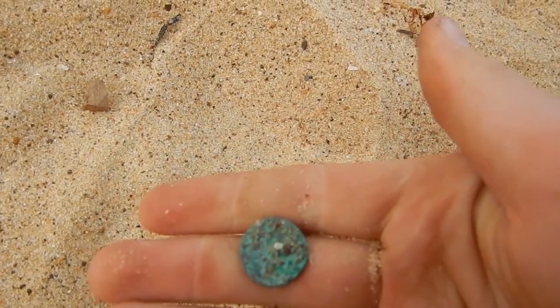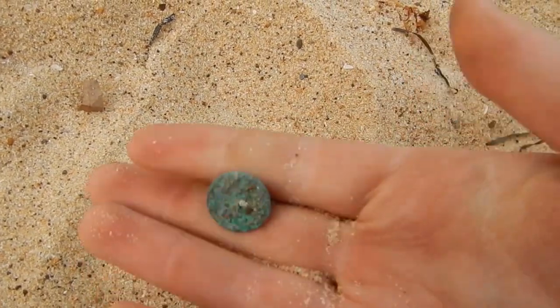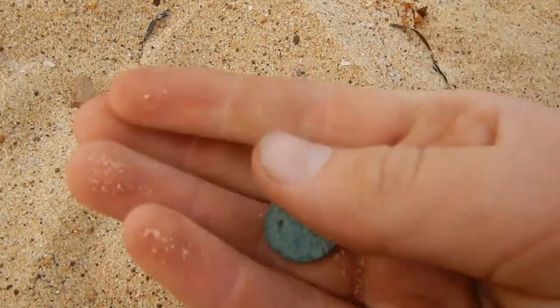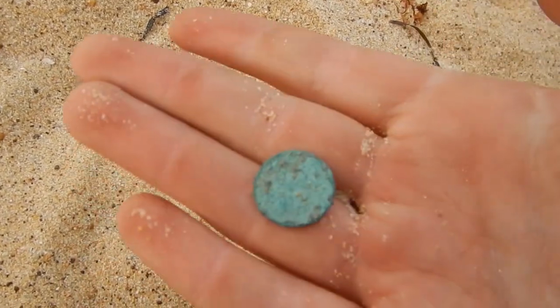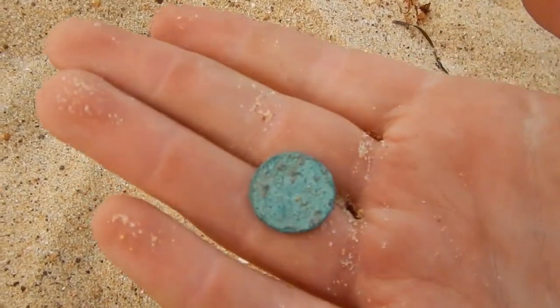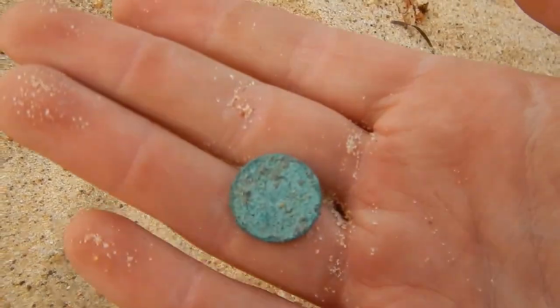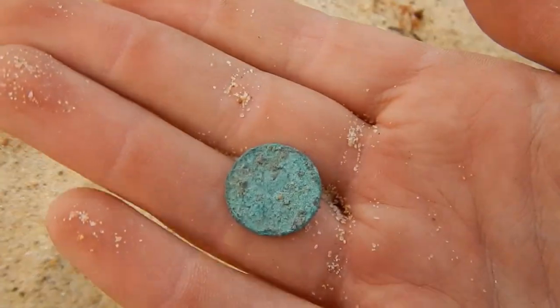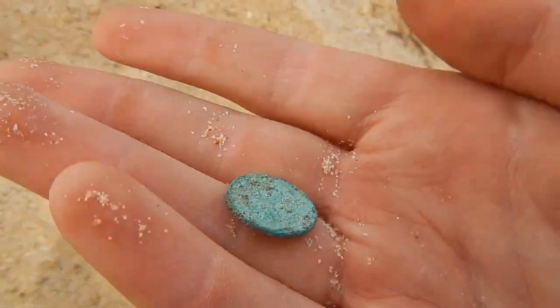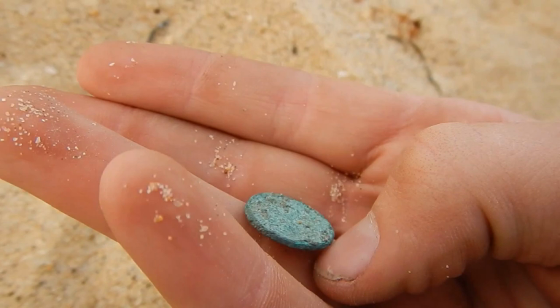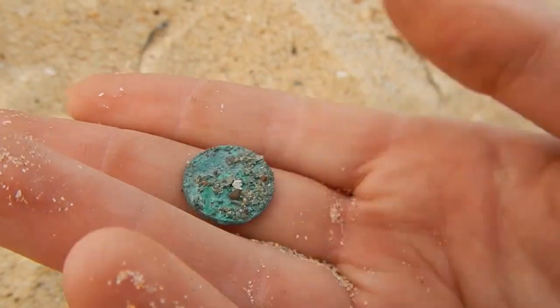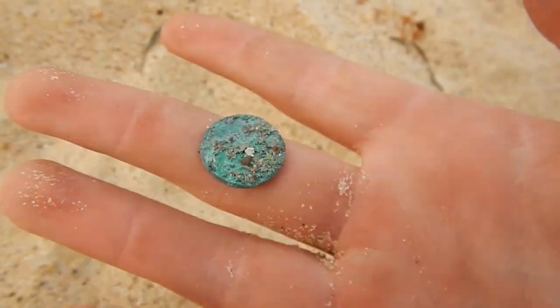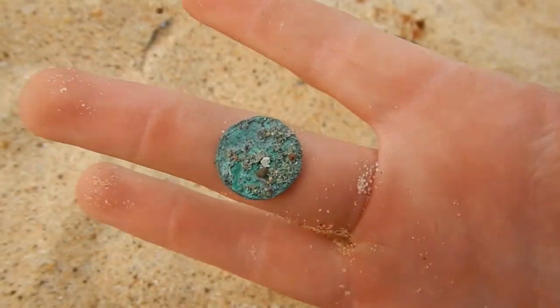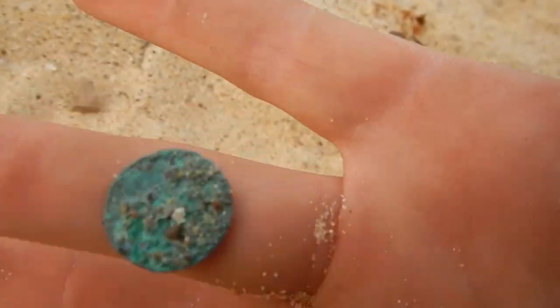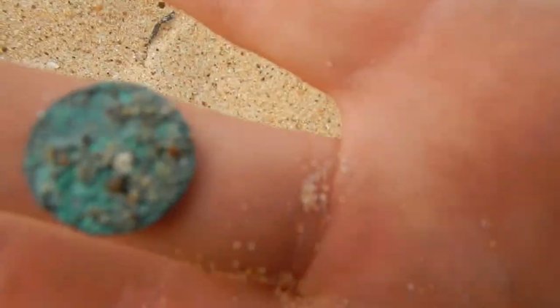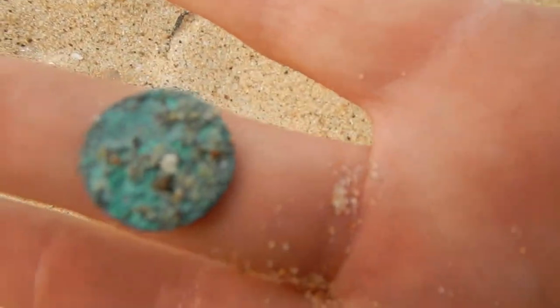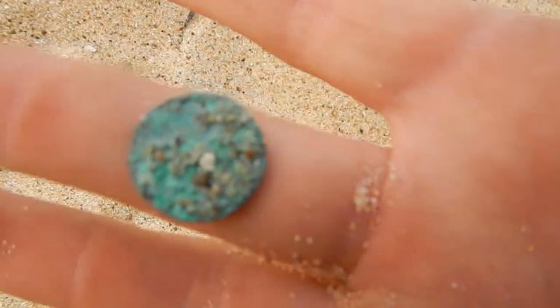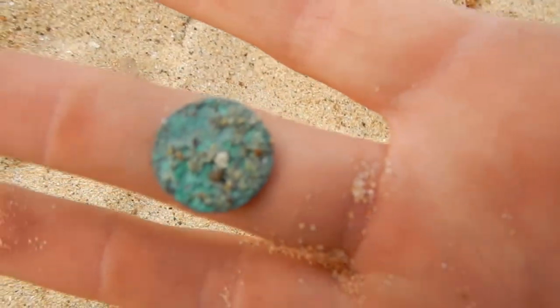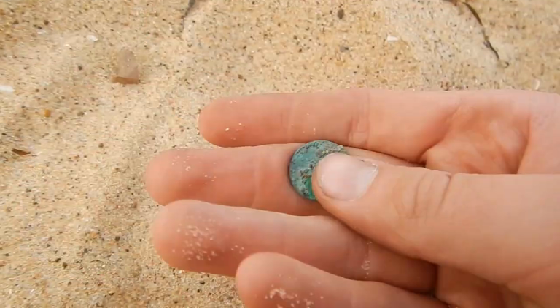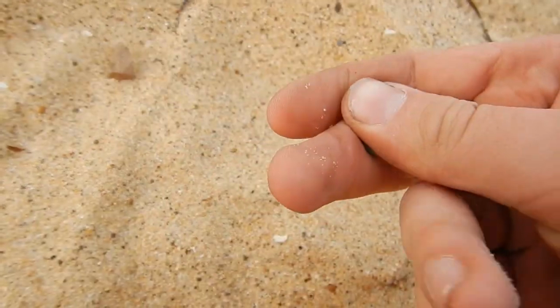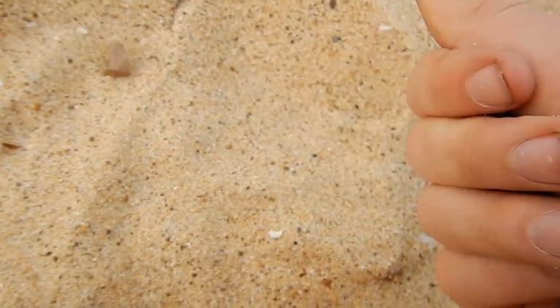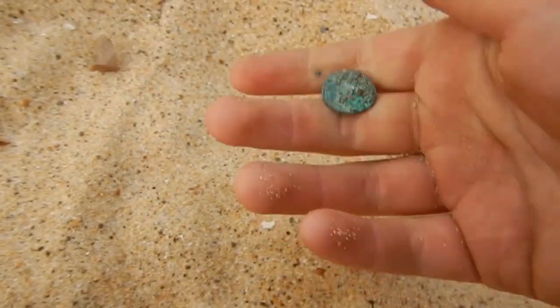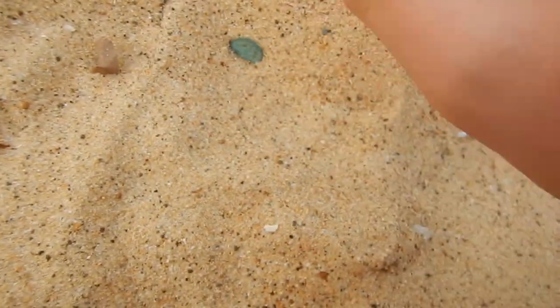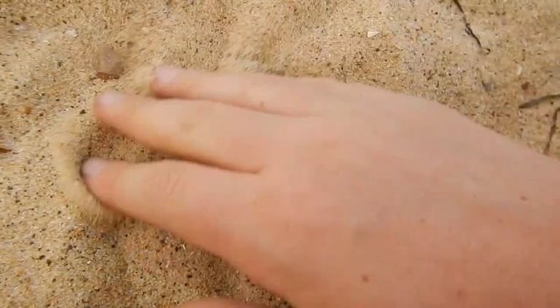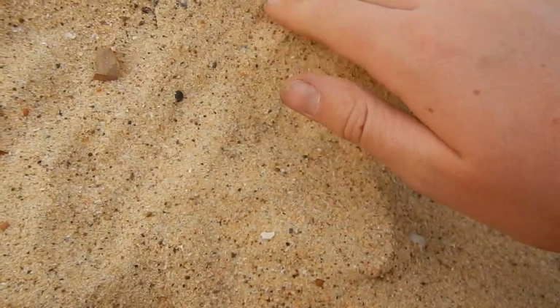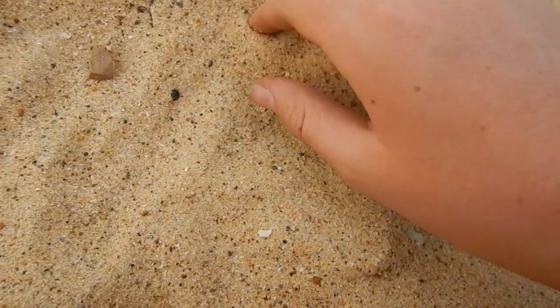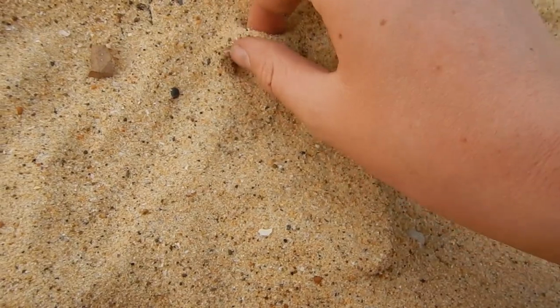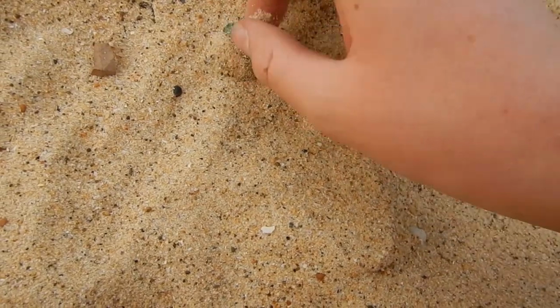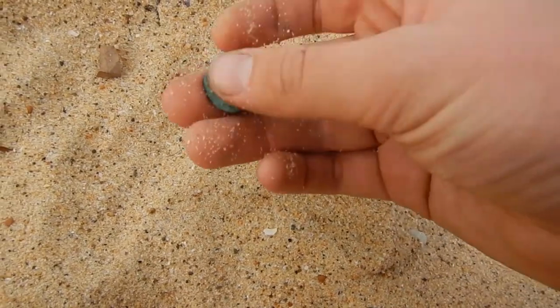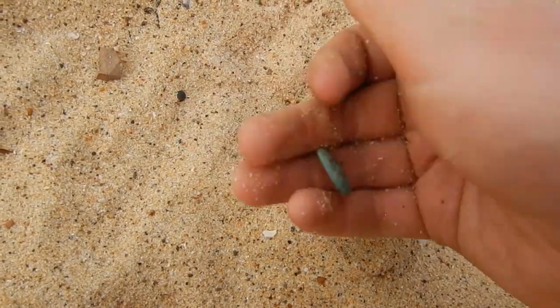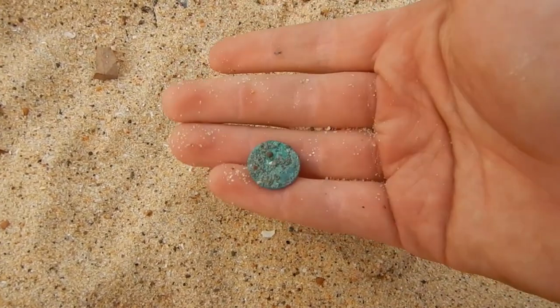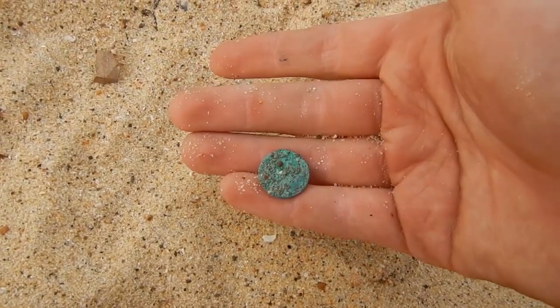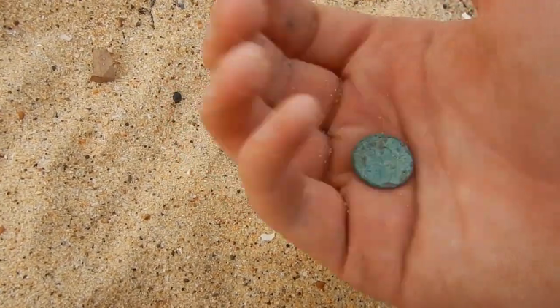Looks like a one-cent or an American penny or something like that — it's awesome. One cent, just on the surface there guys. Awesome, I'll keep on going.